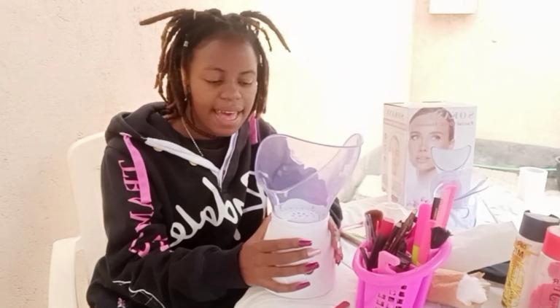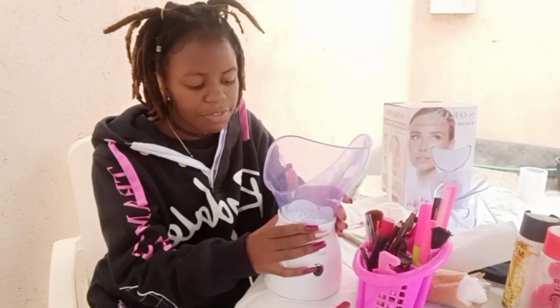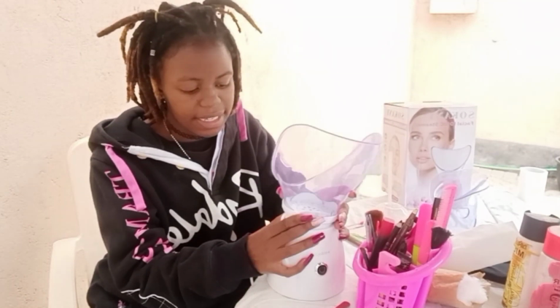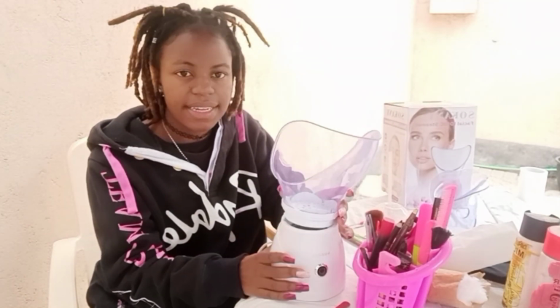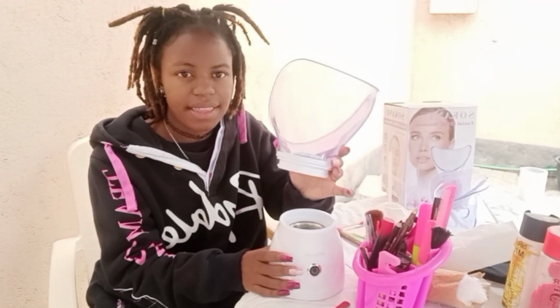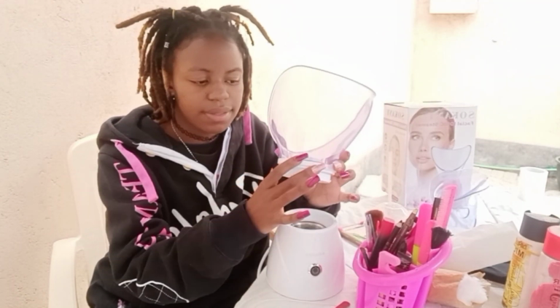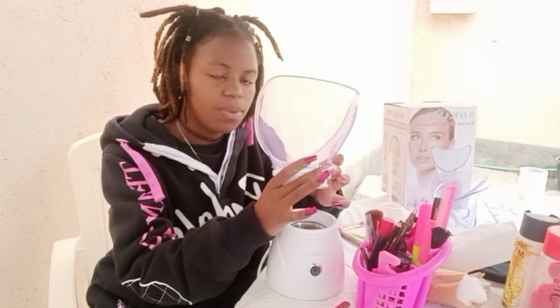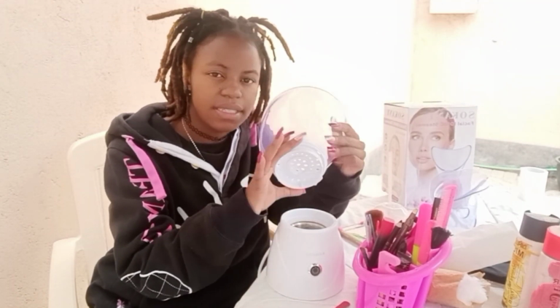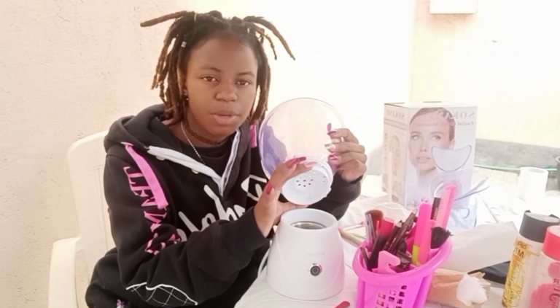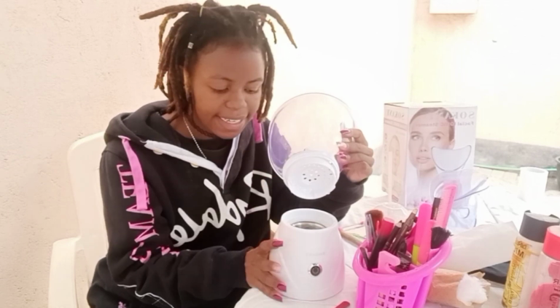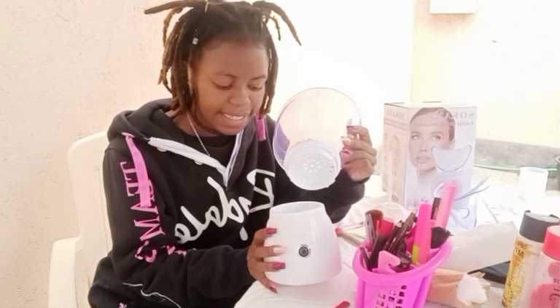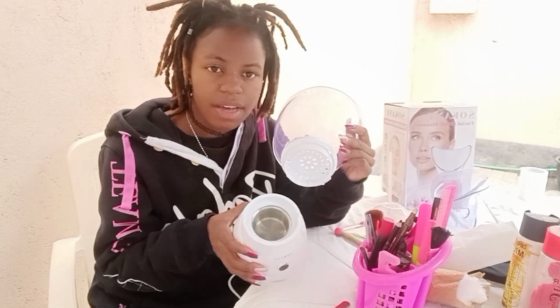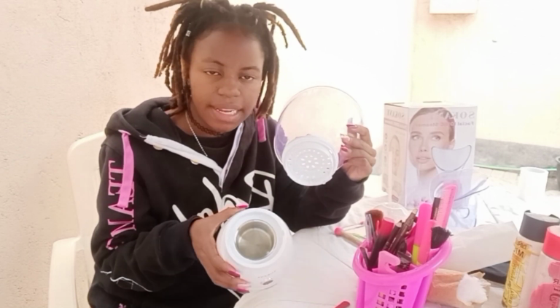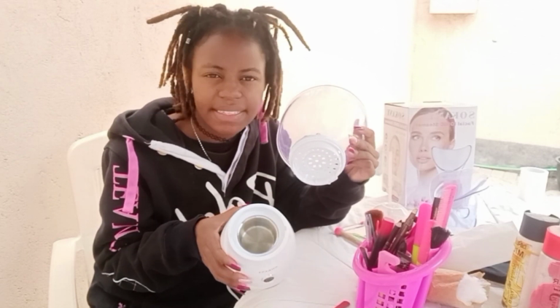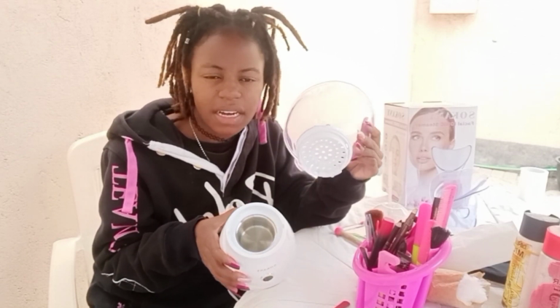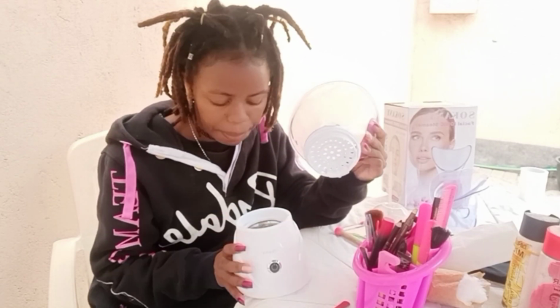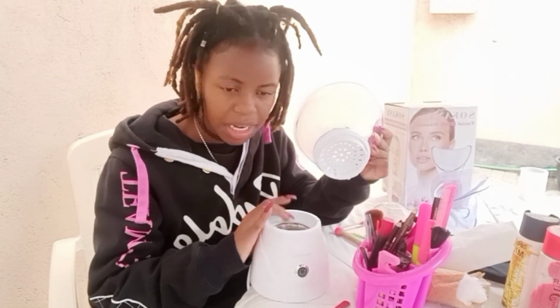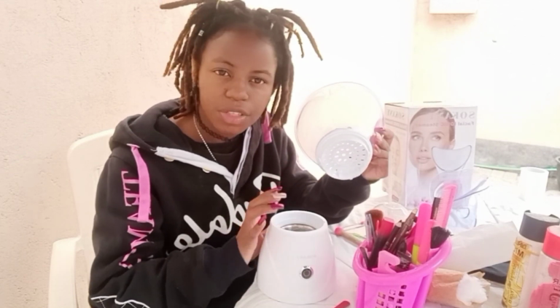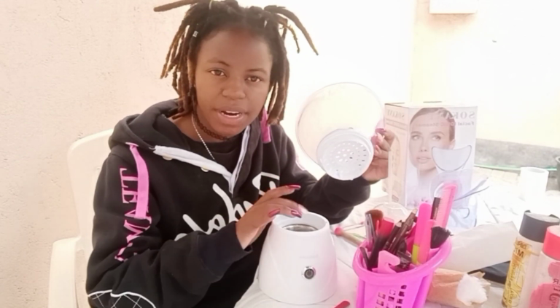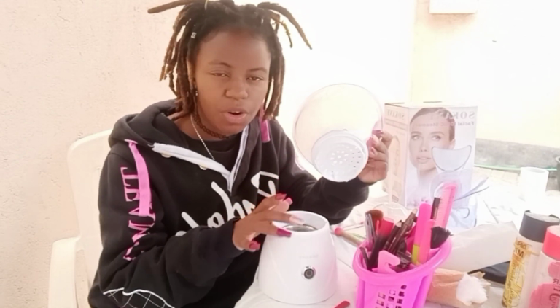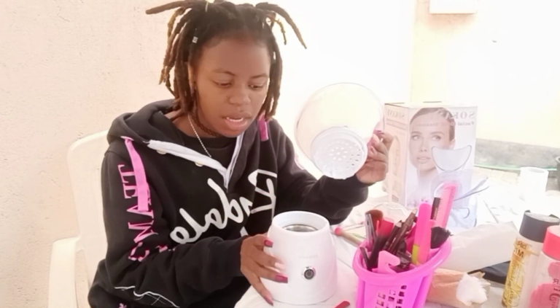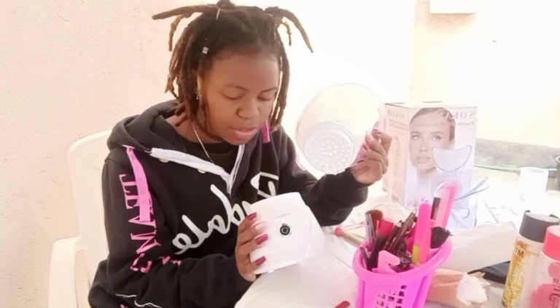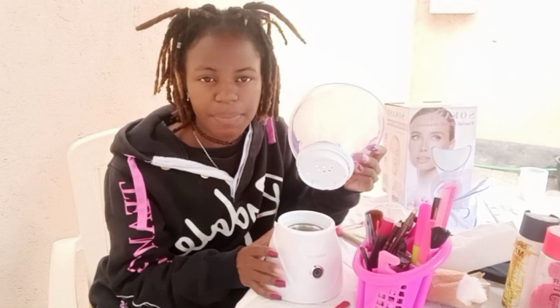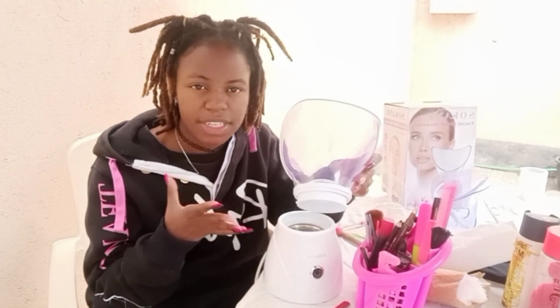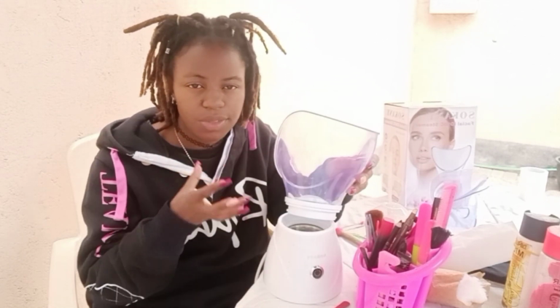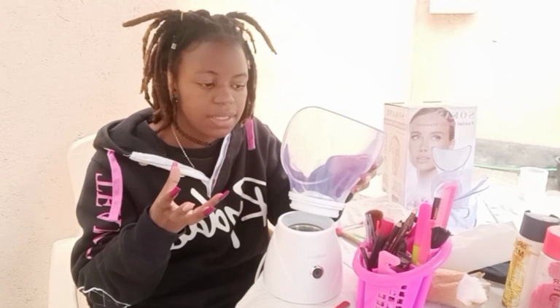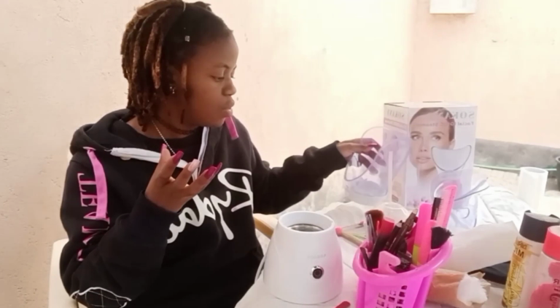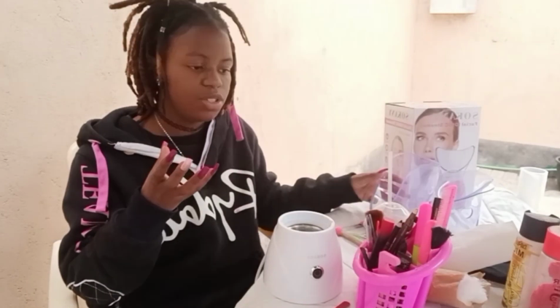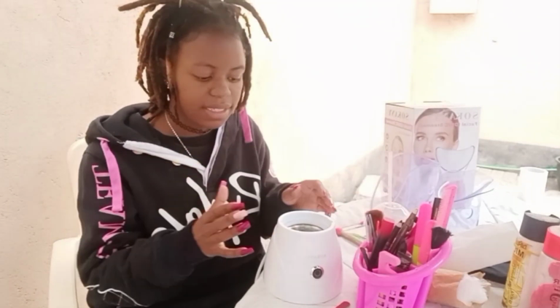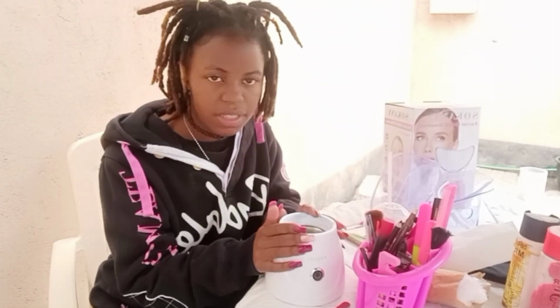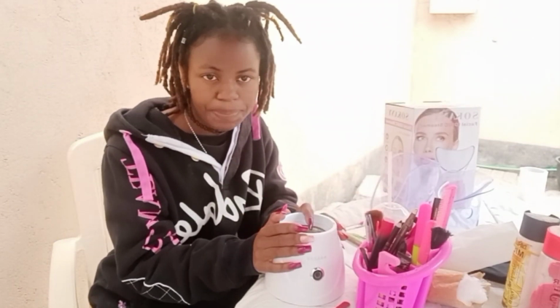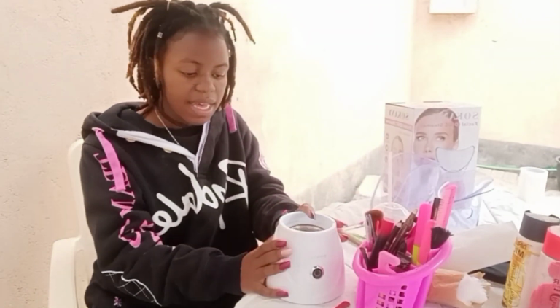Before I forget, underneath this one there is a little plastic area where you're supposed to pour in some water, and the water is going to heat up.